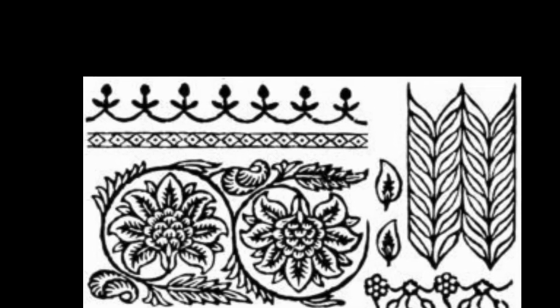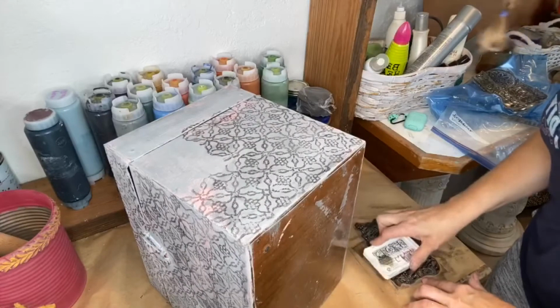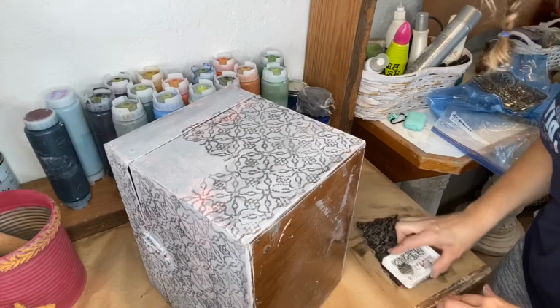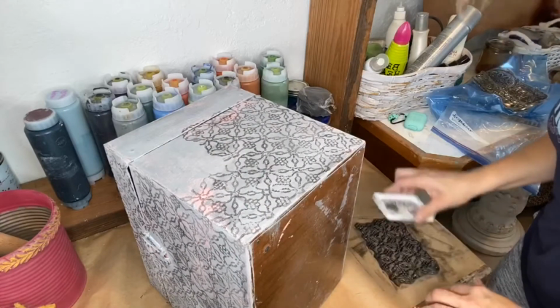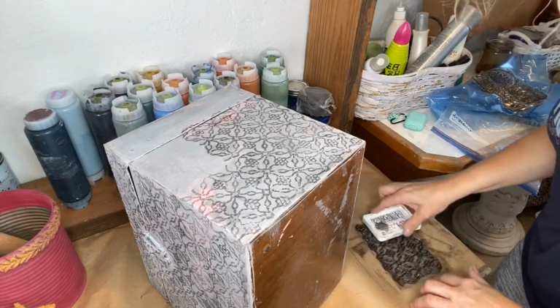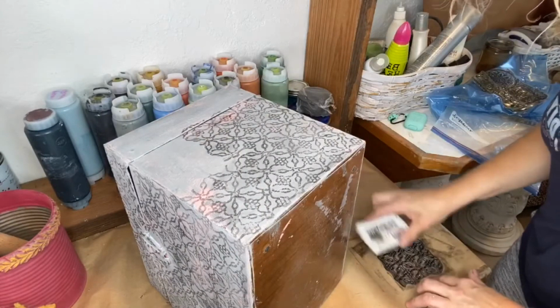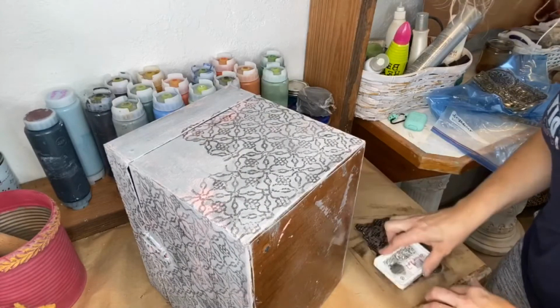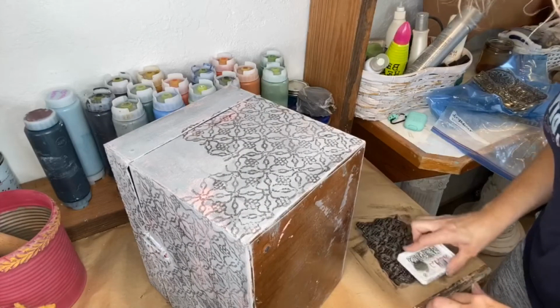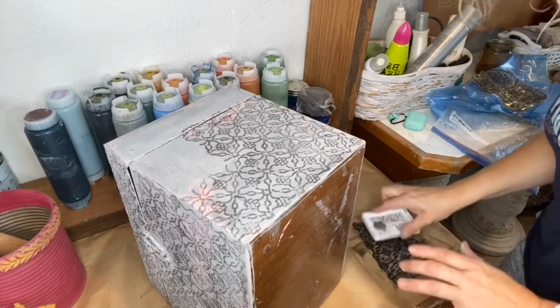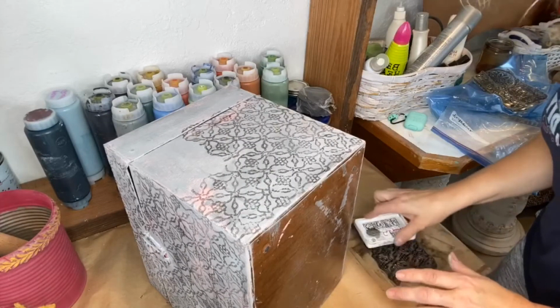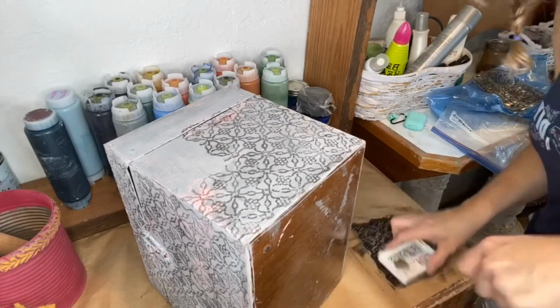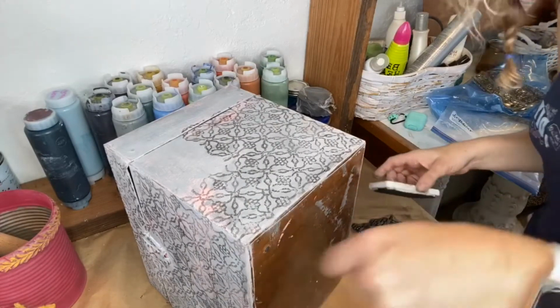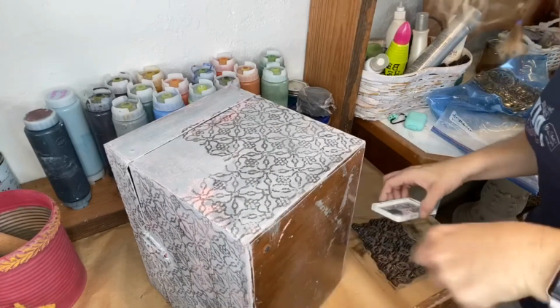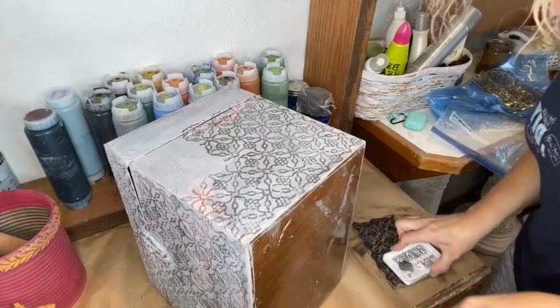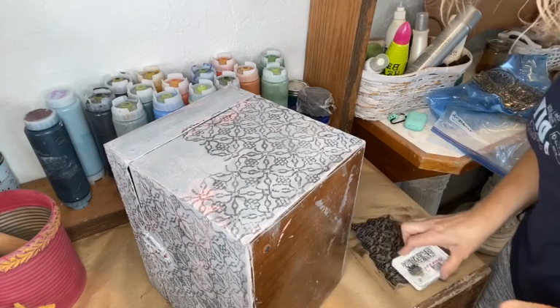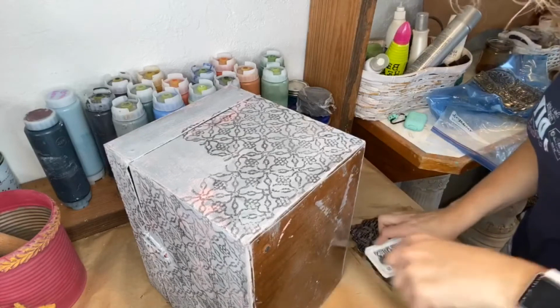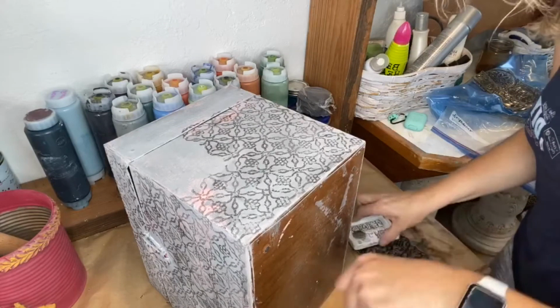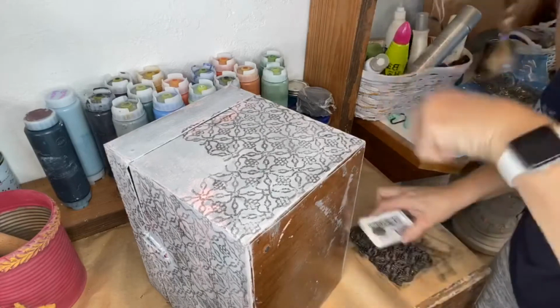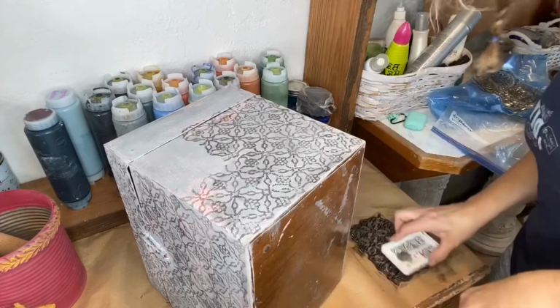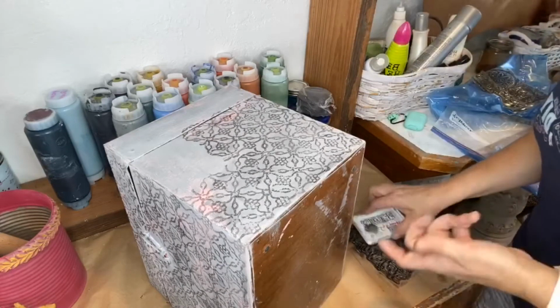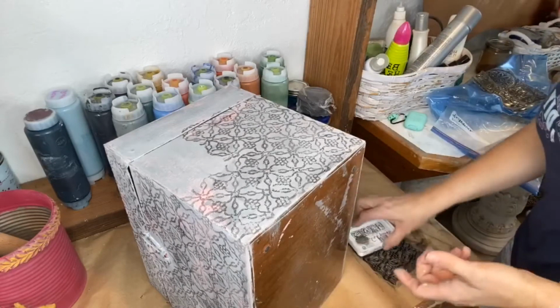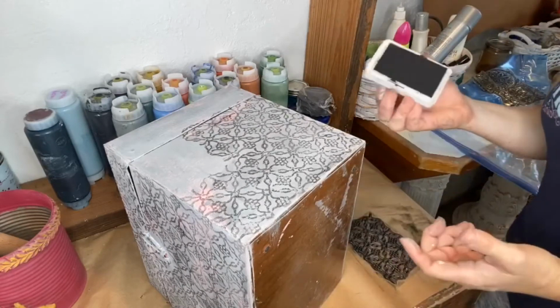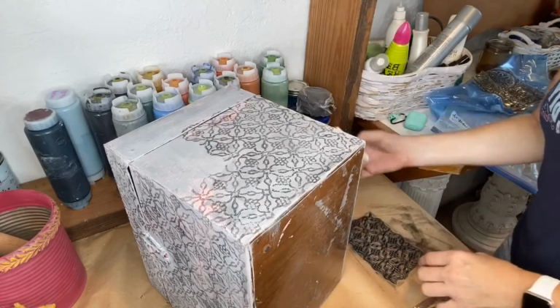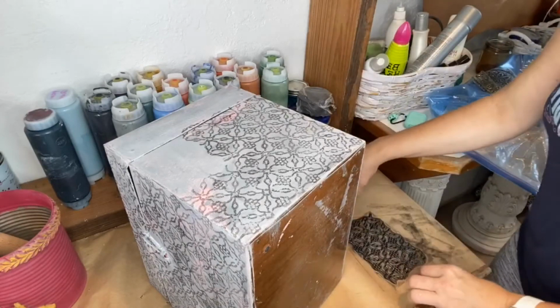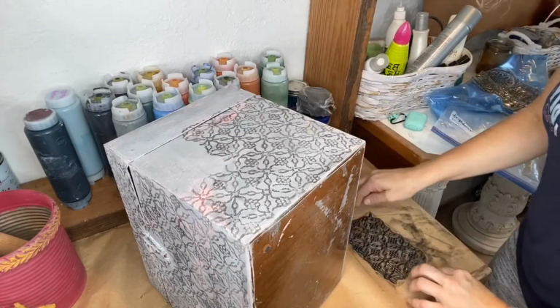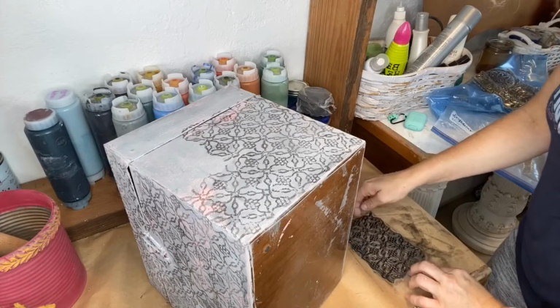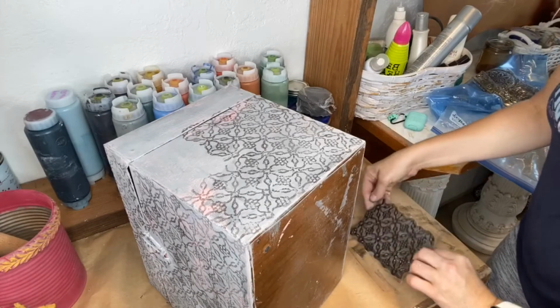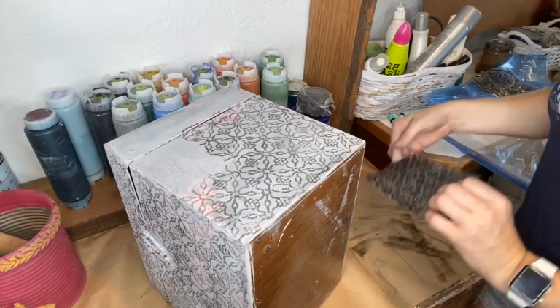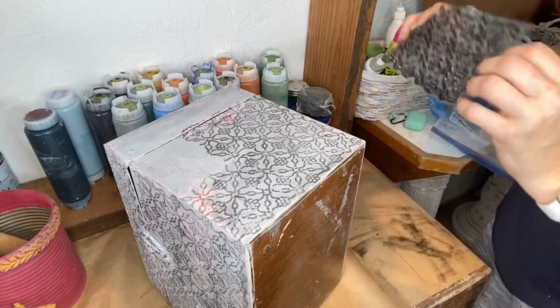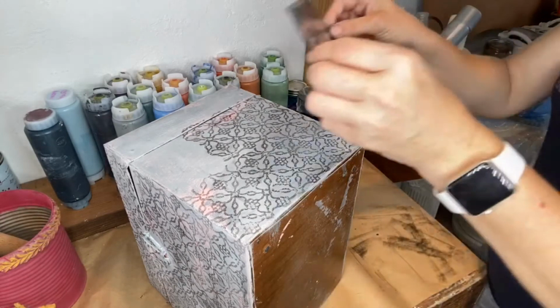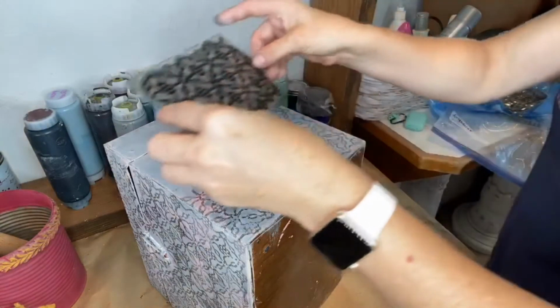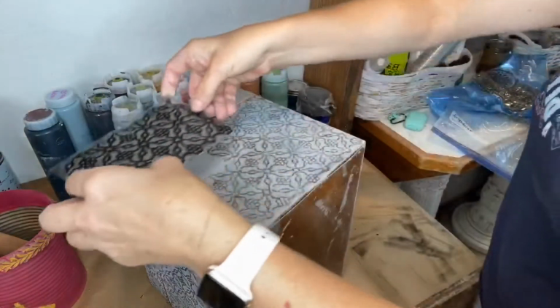I like to use ink because it's a little bit faster than rolling your paint, unloading your paint, and then rolling the roller. I just think this is easier sometimes, but for different things I do it different ways.